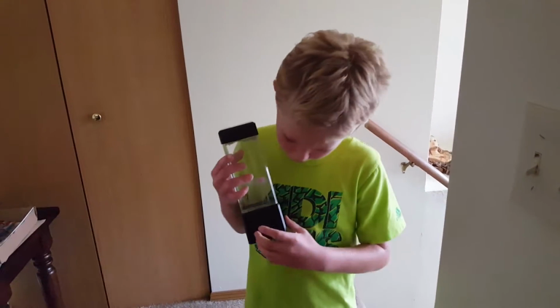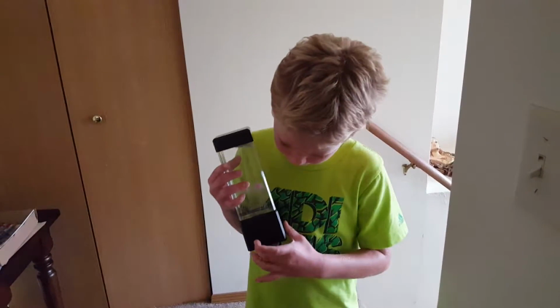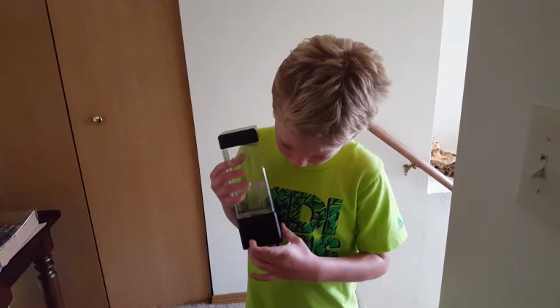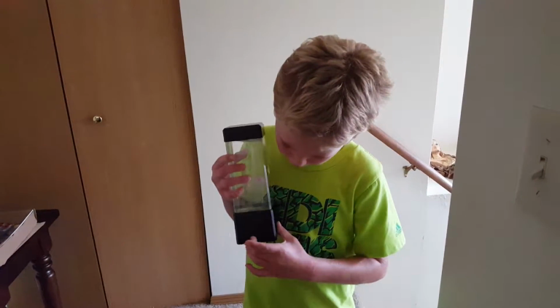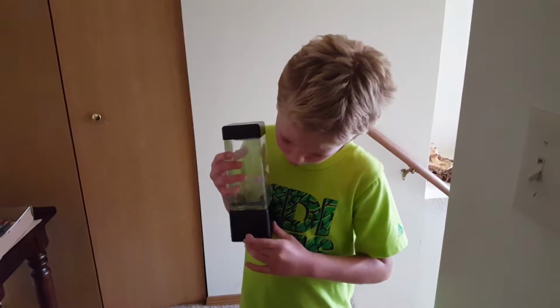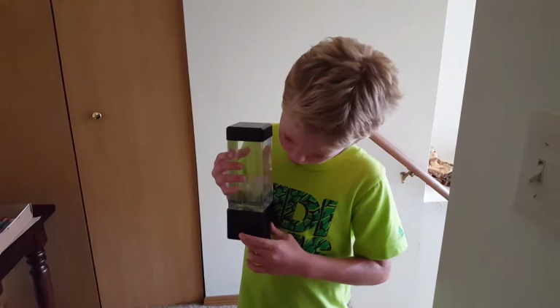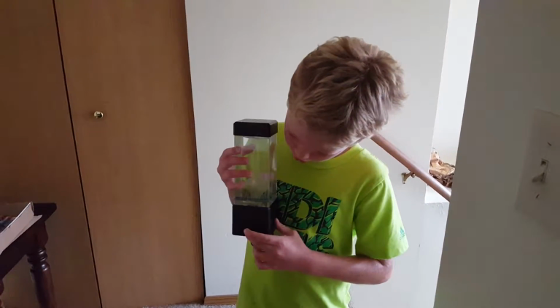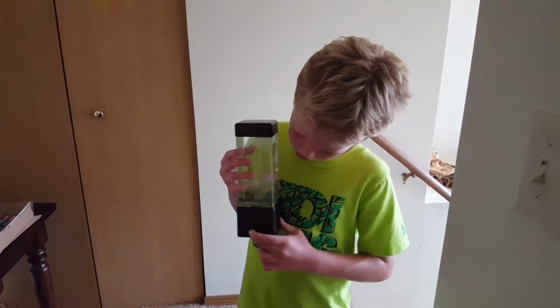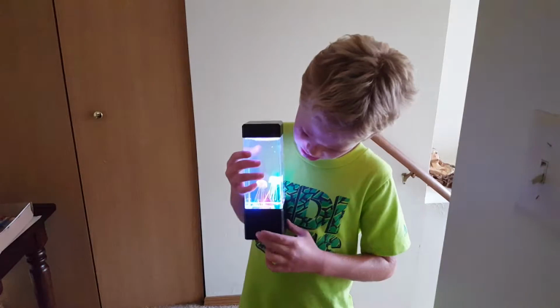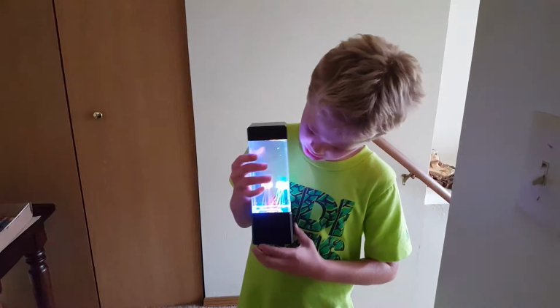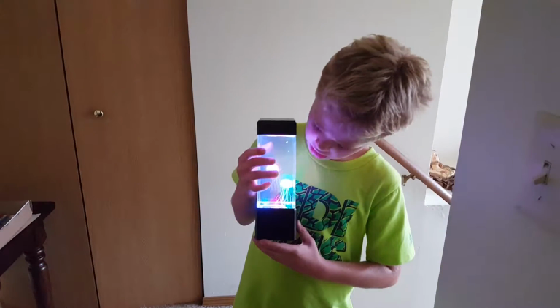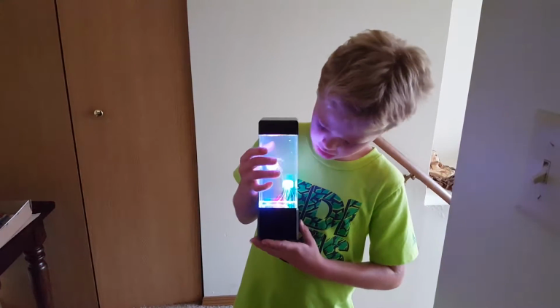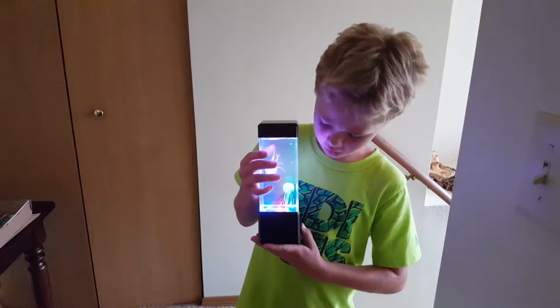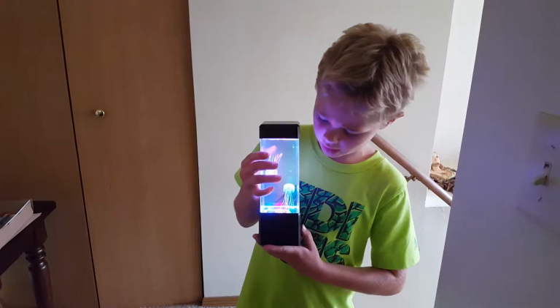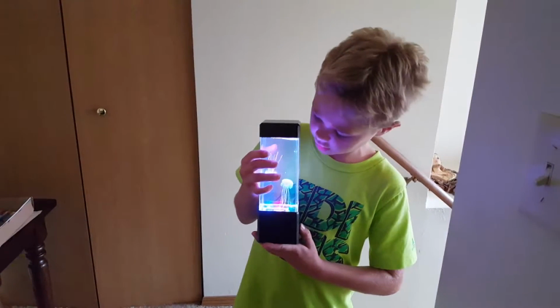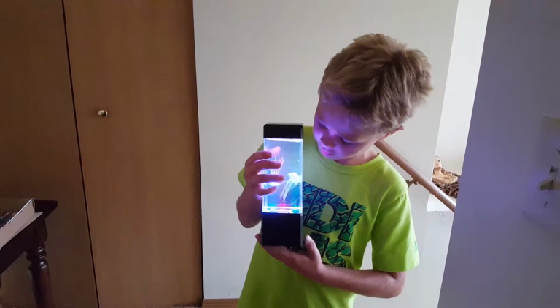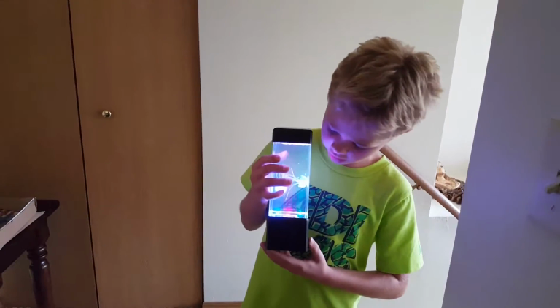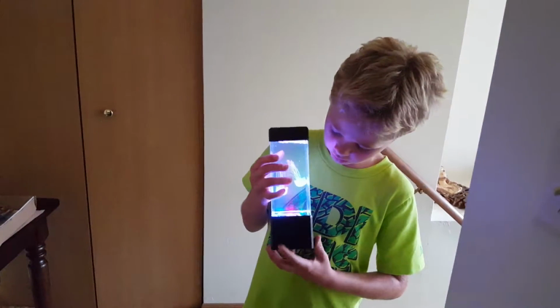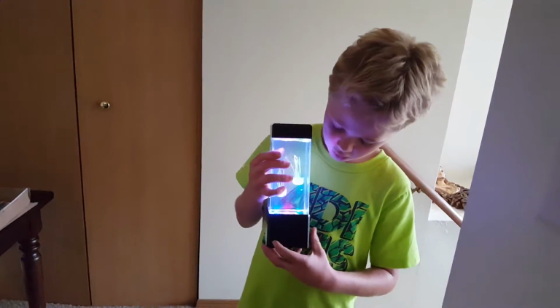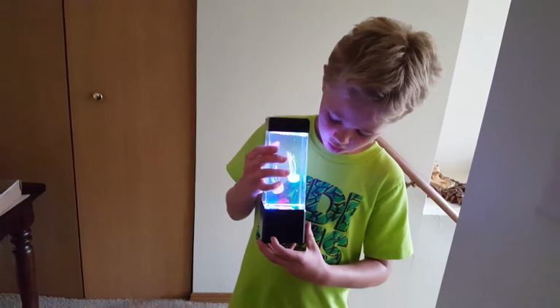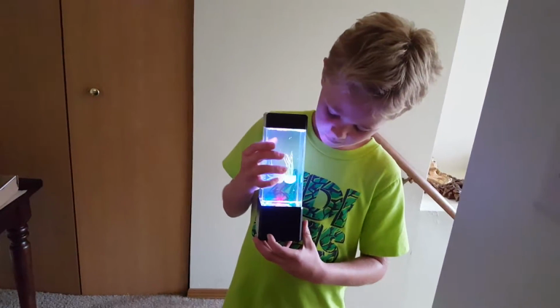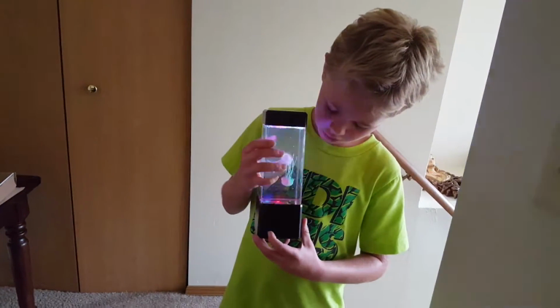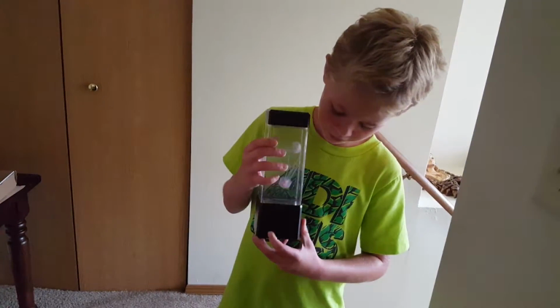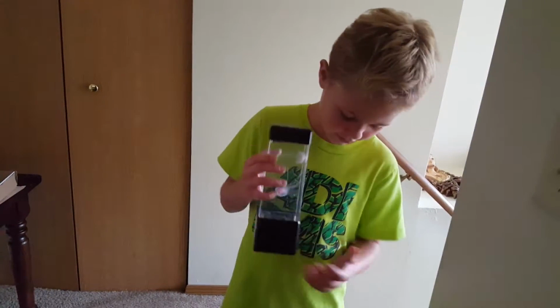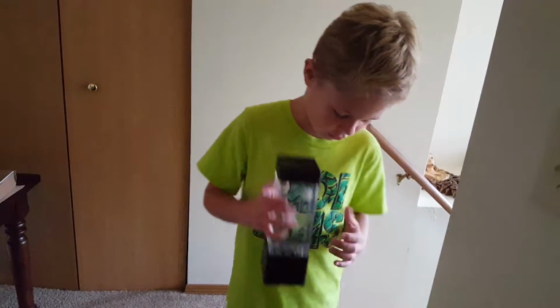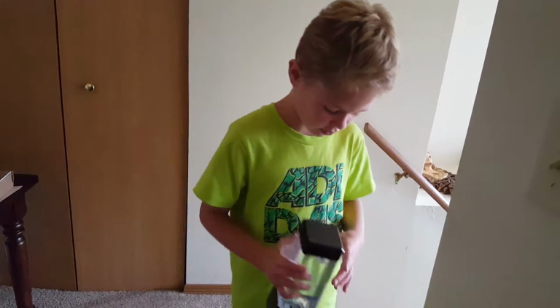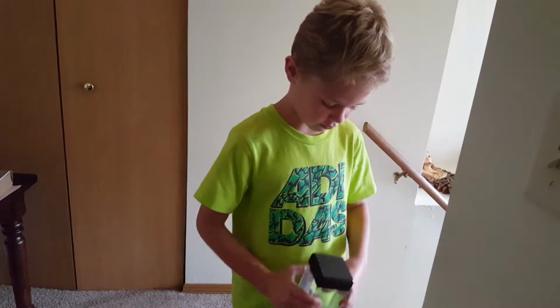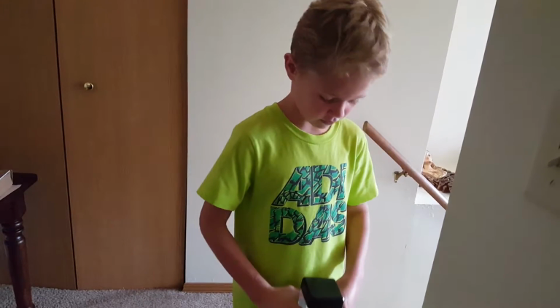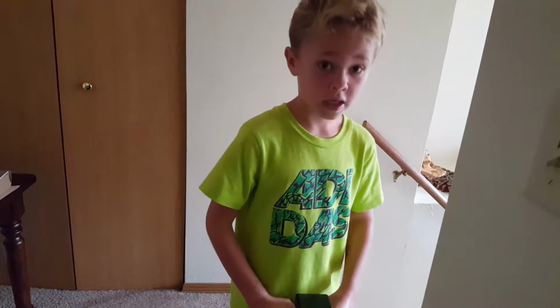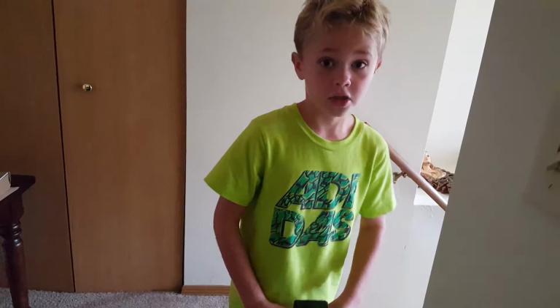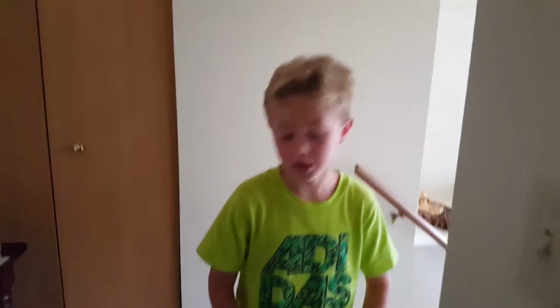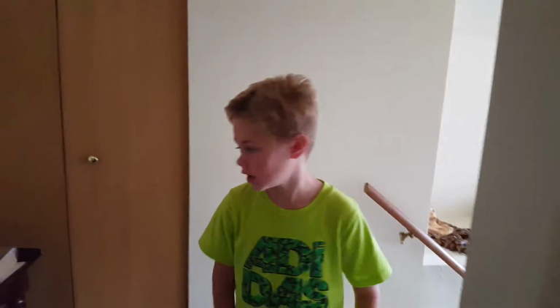You can see if I push the switch, the aquapuses go swimming around. You can see.